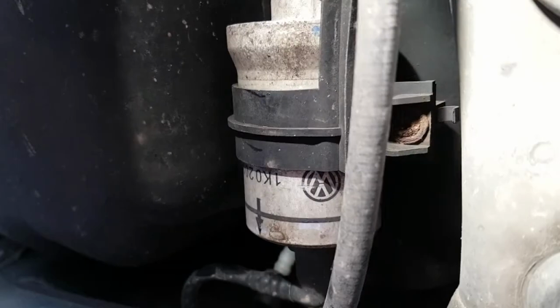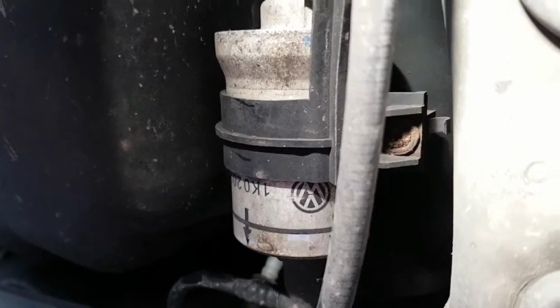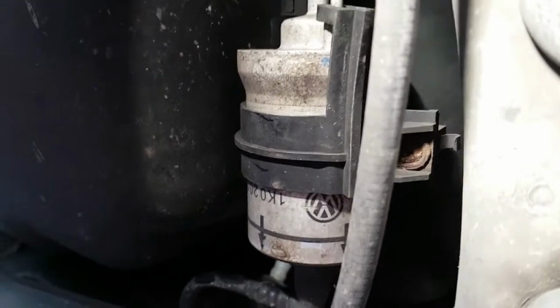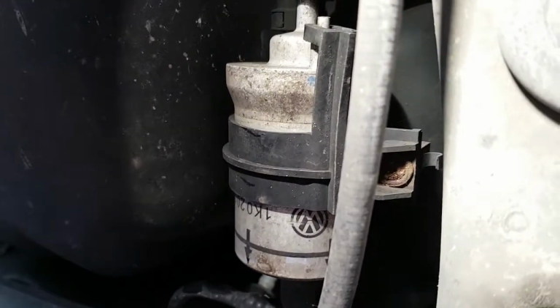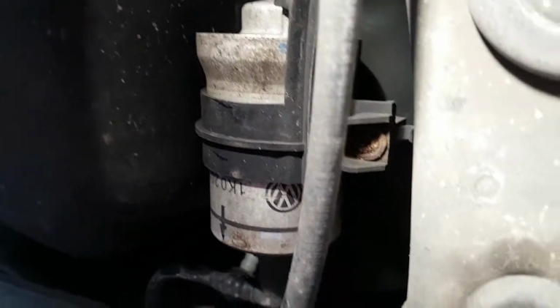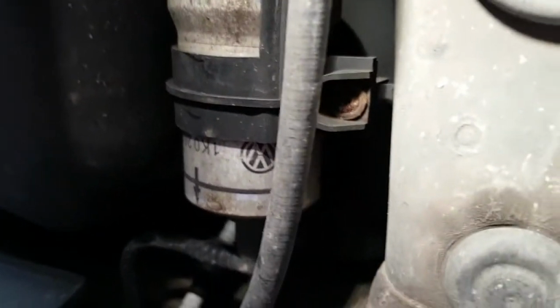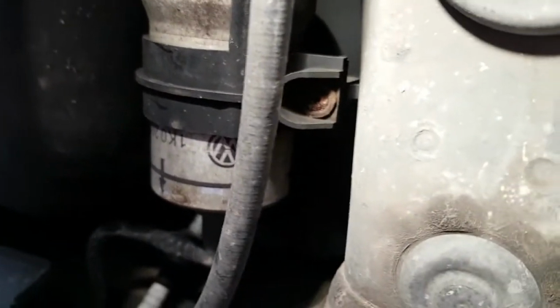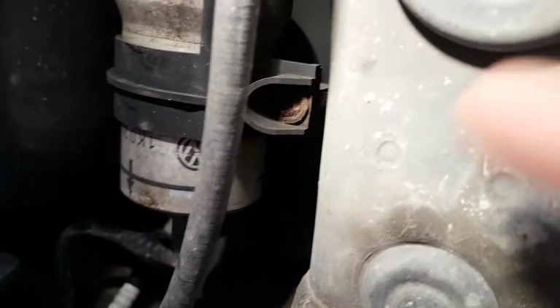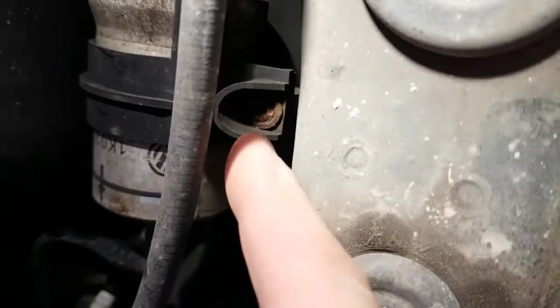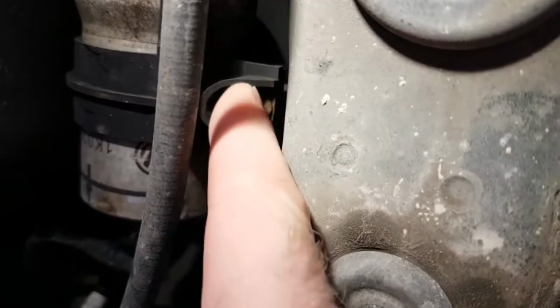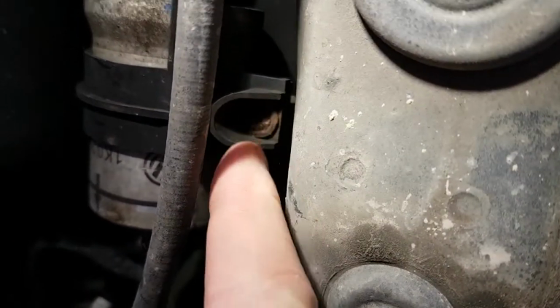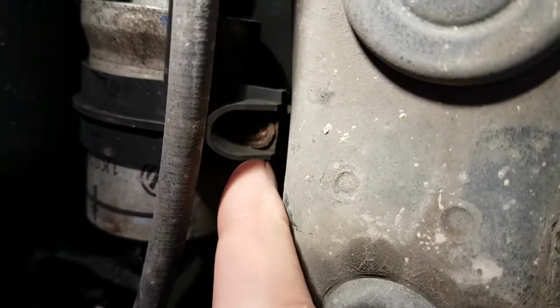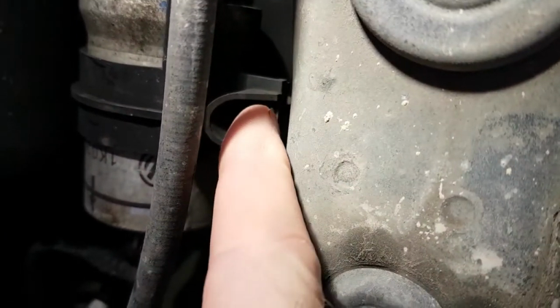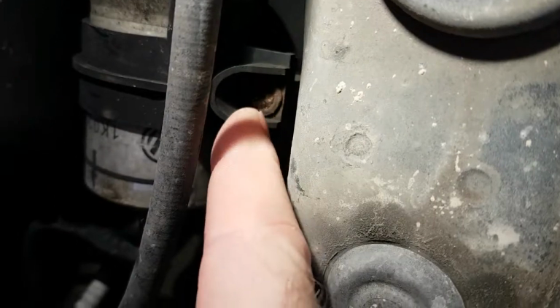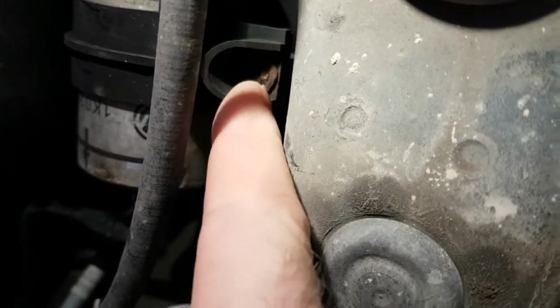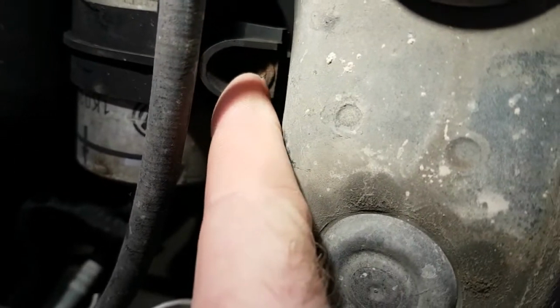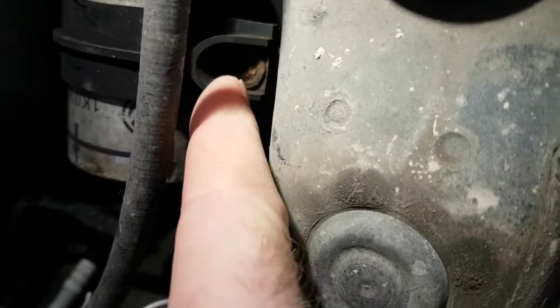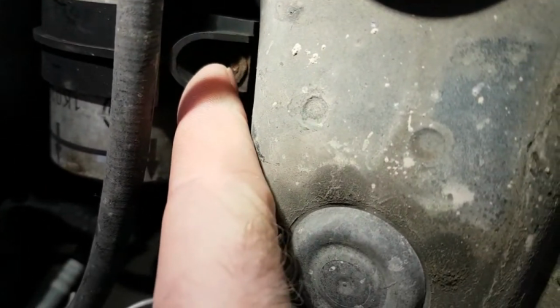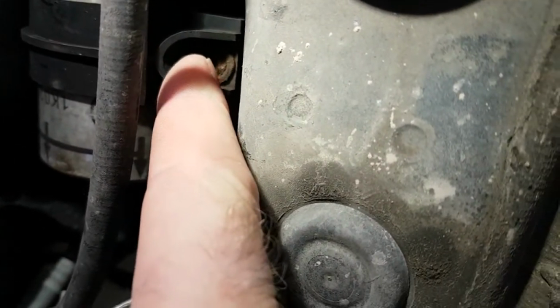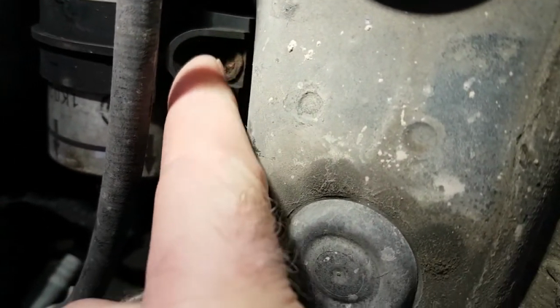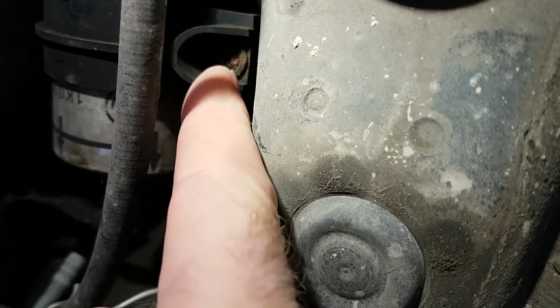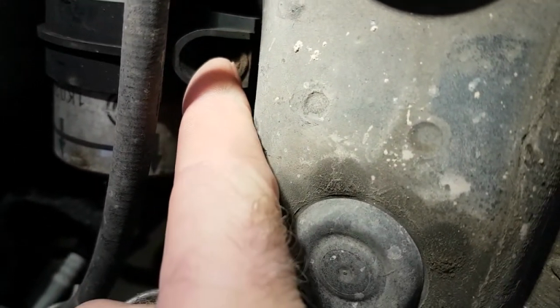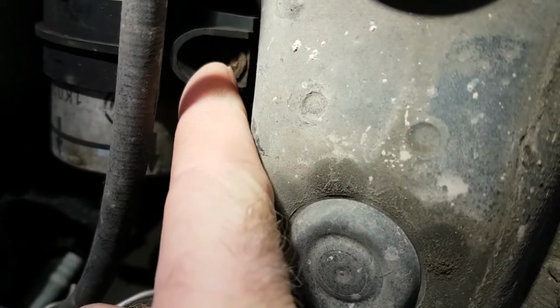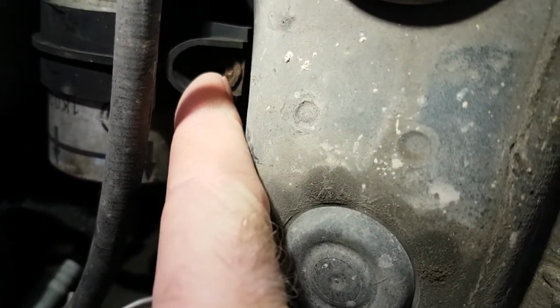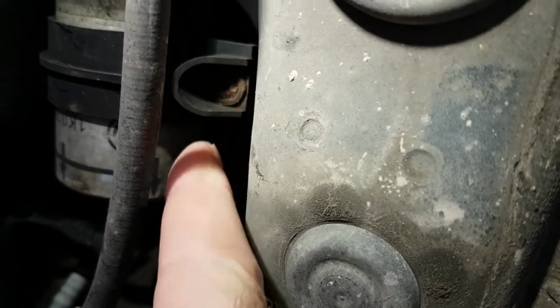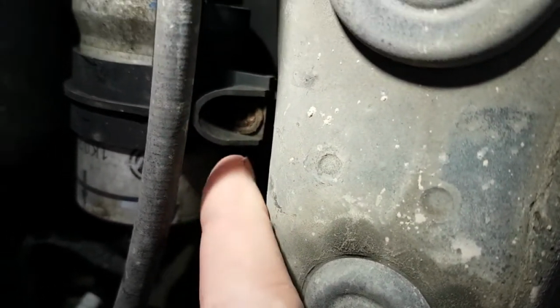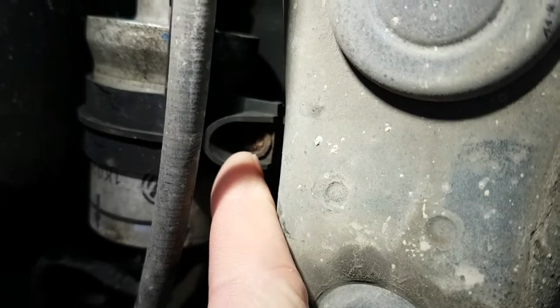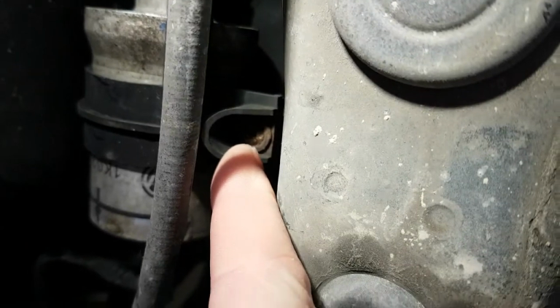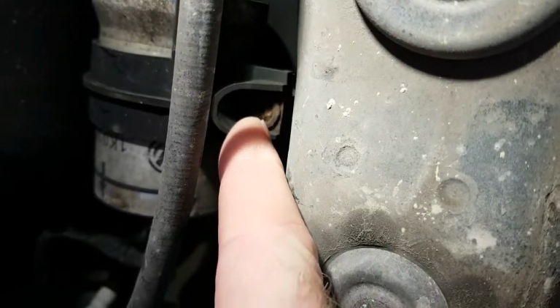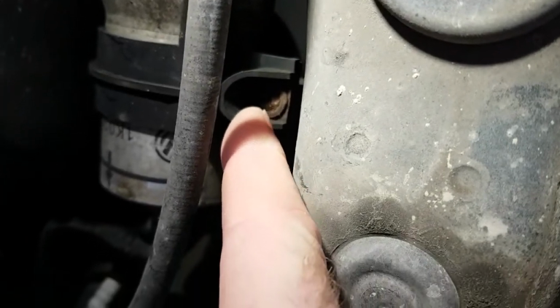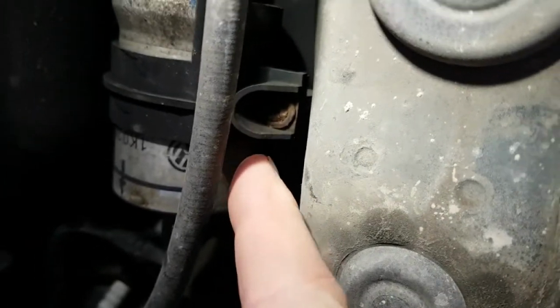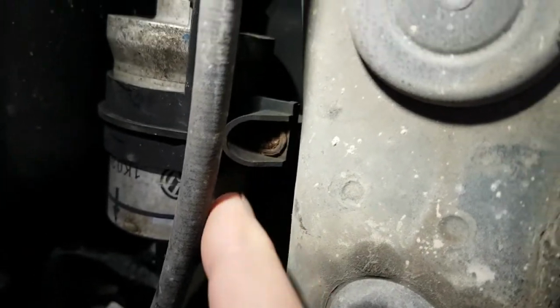There's the fuel filter — as you can see there's a Phillips screw there, but it's quite corroded. So we're going to try and clean it up with a wire brush and some WD-40.